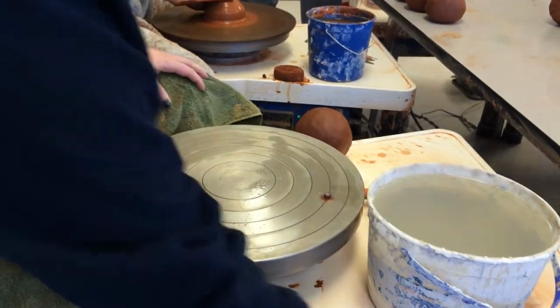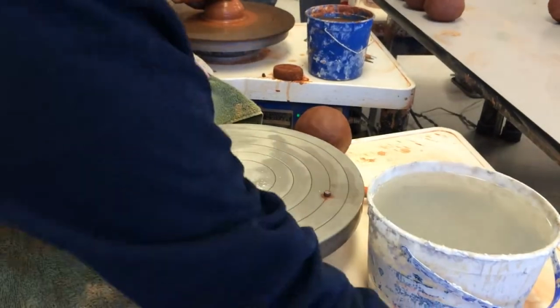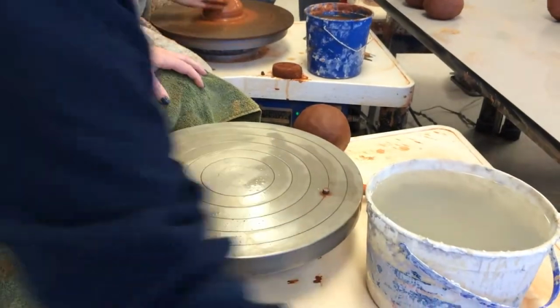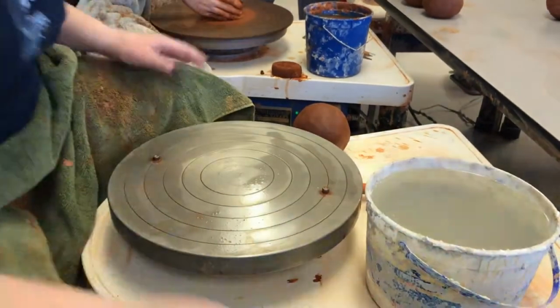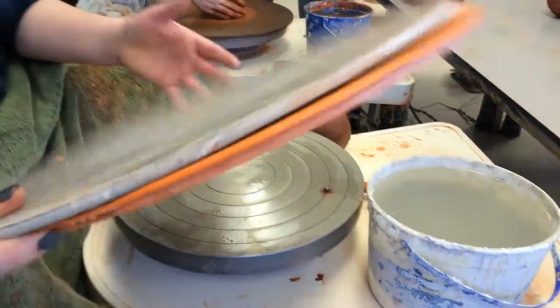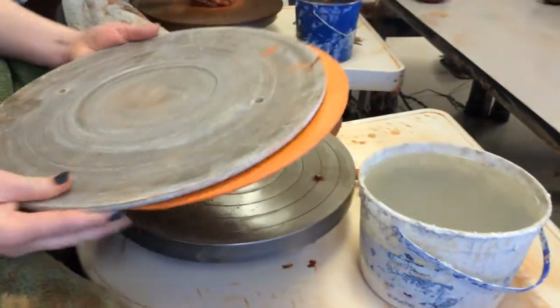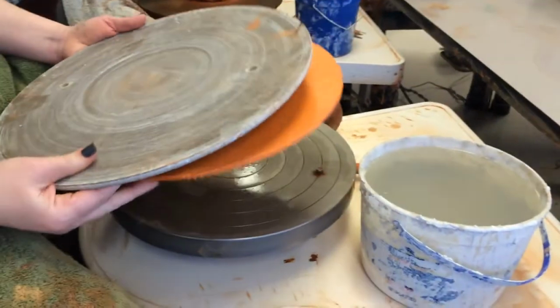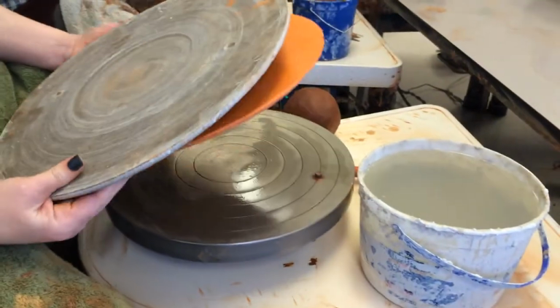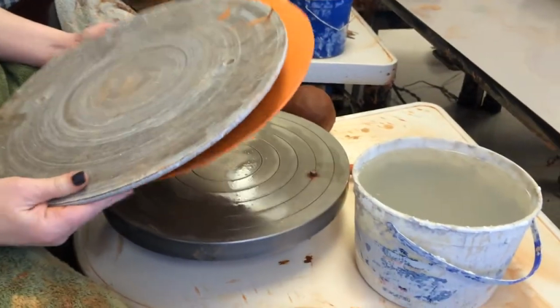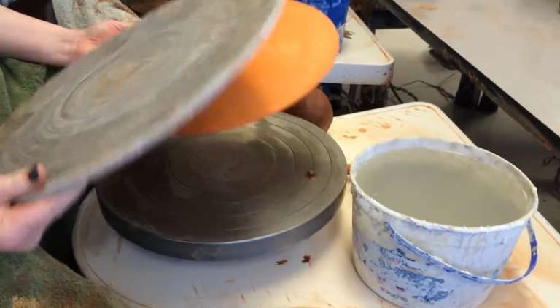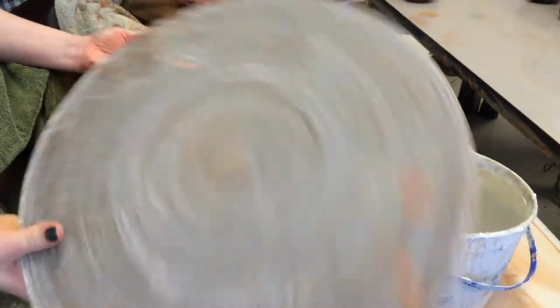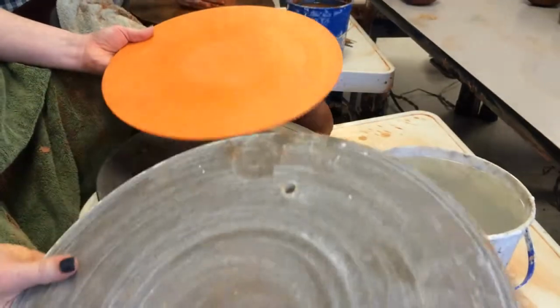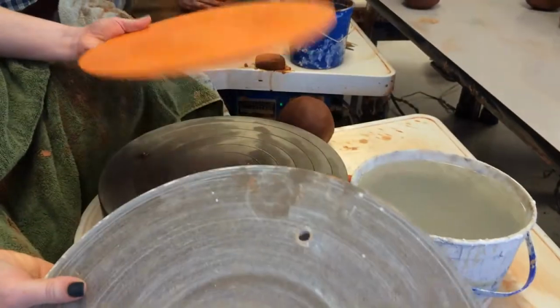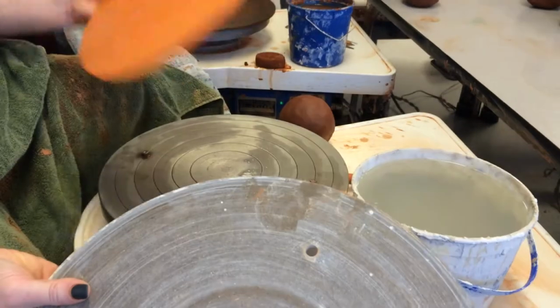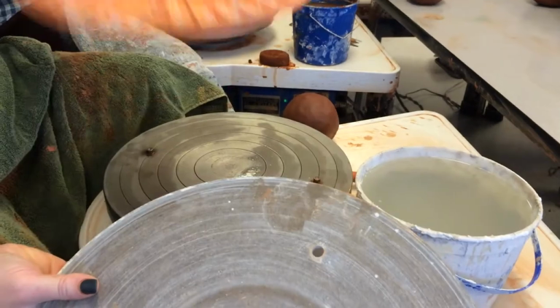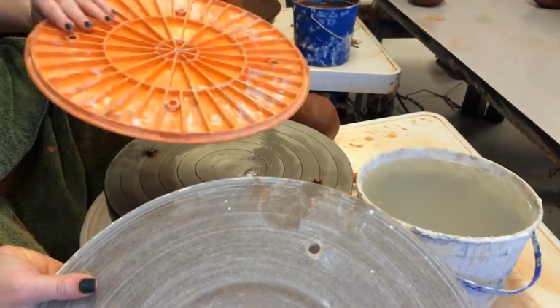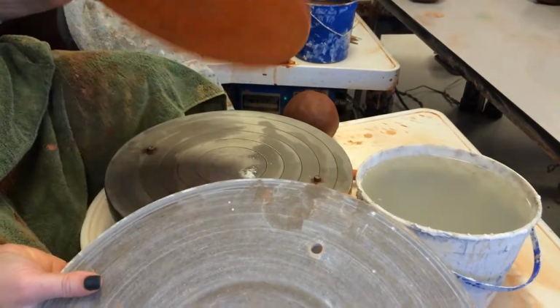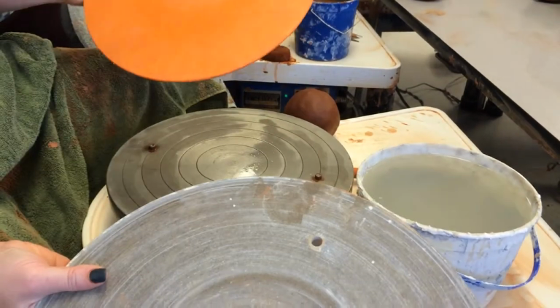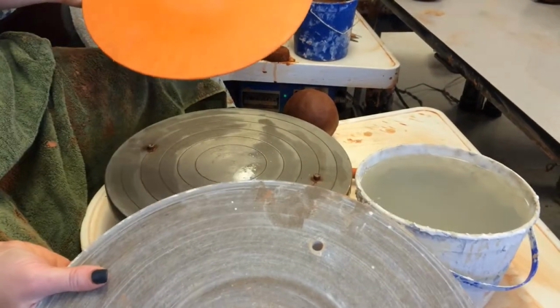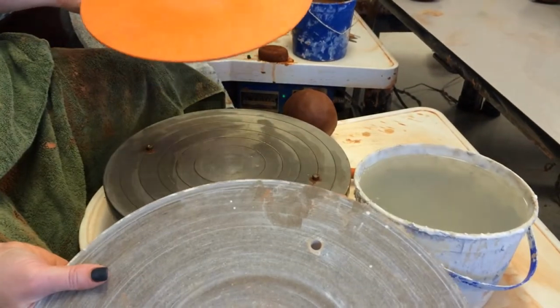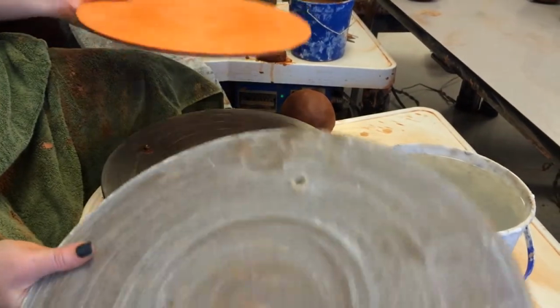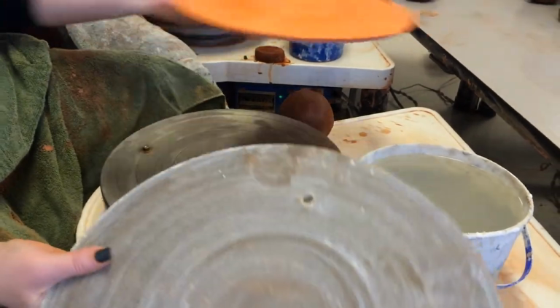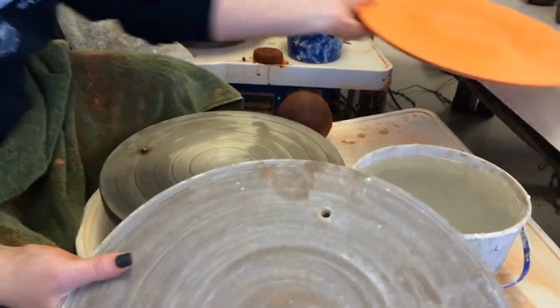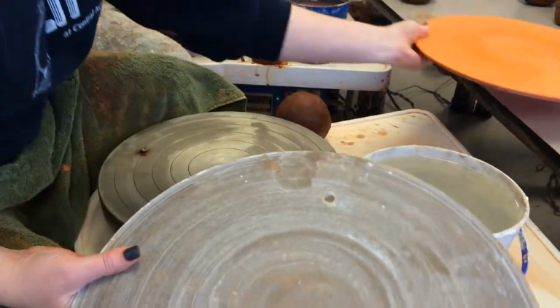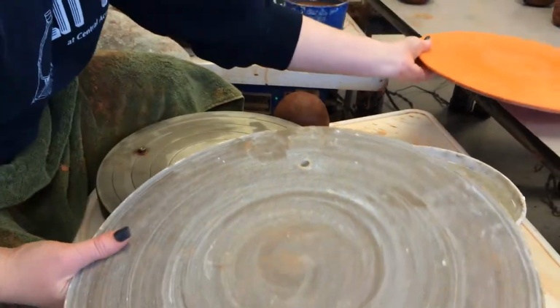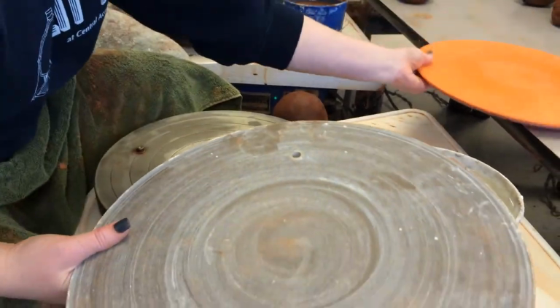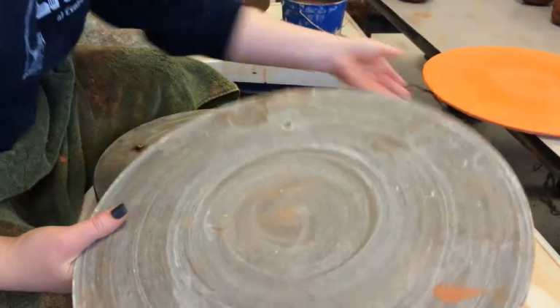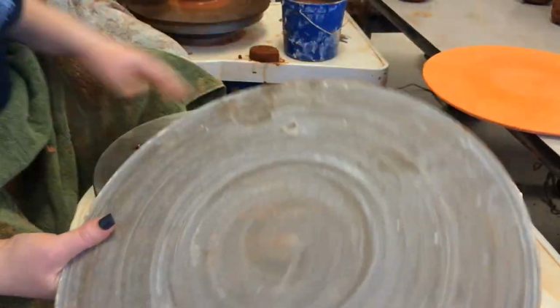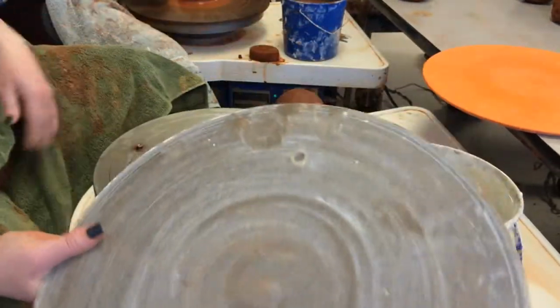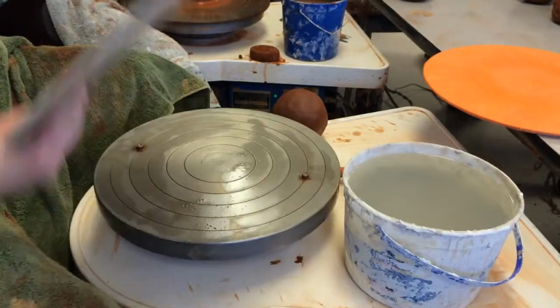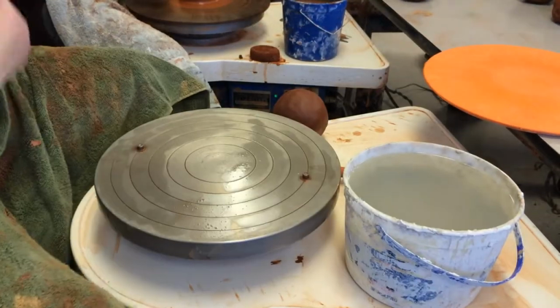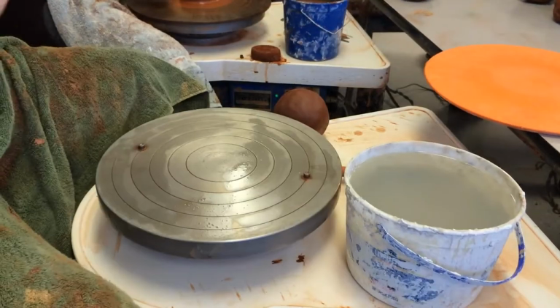There's different types of bats. We have these wooden ones, we have these plastic ones. Everybody has their own preference, so figure out which one works best for you.